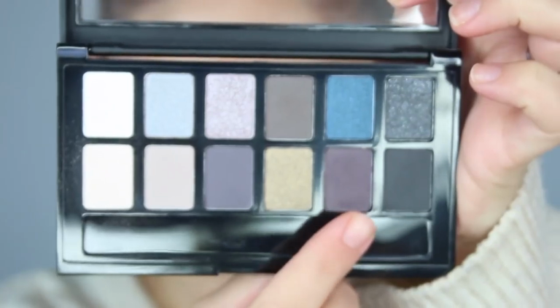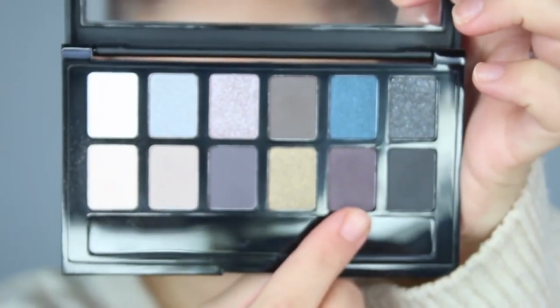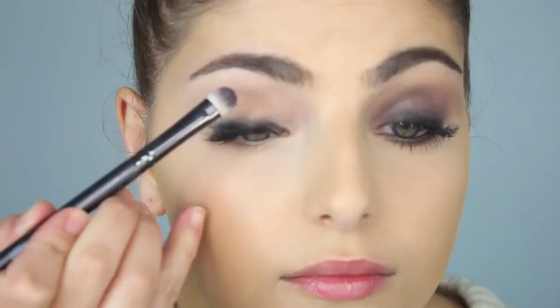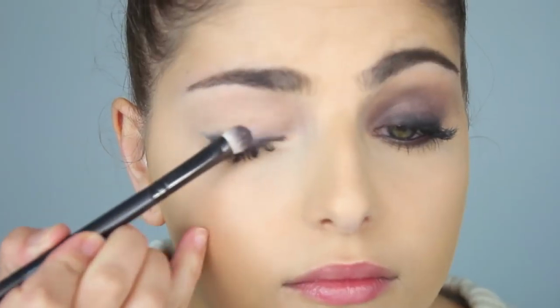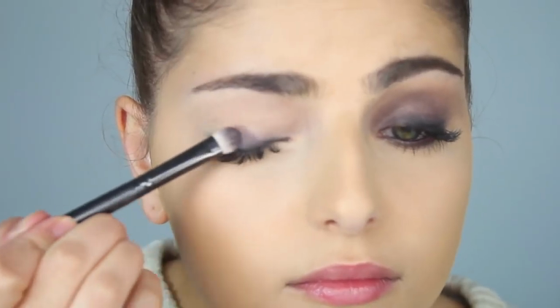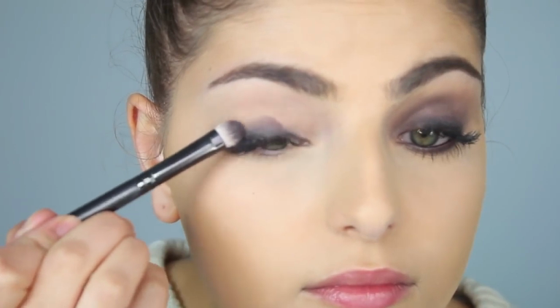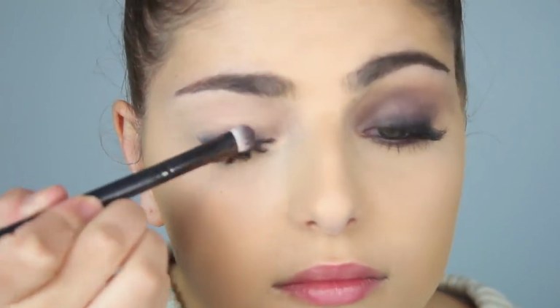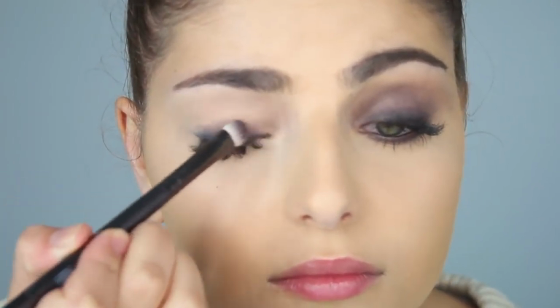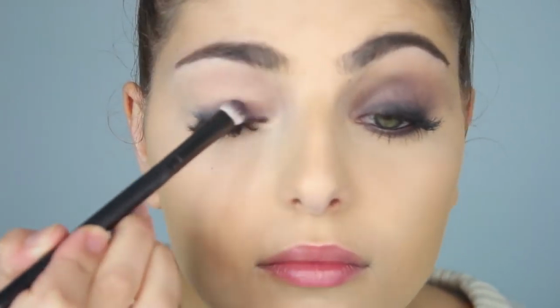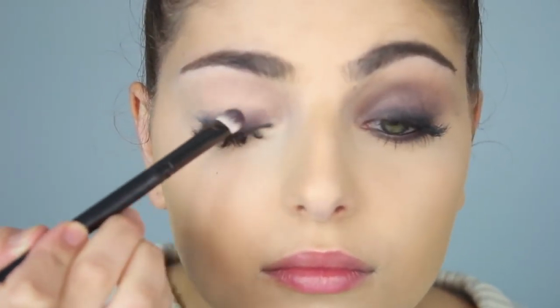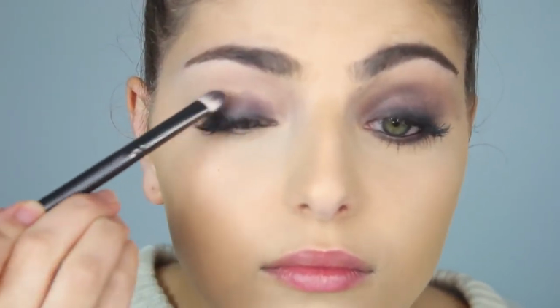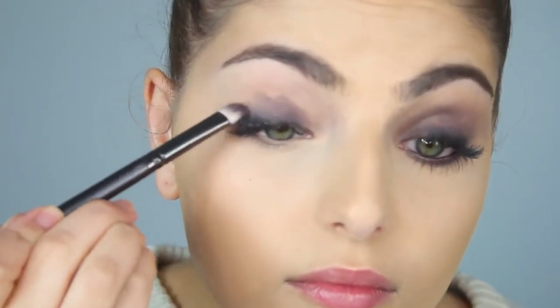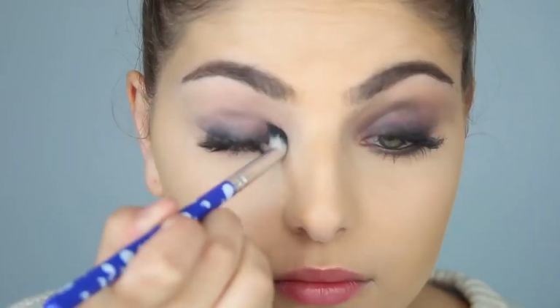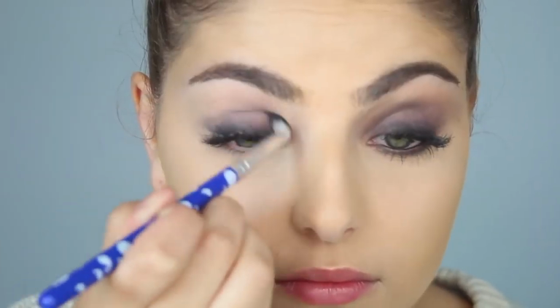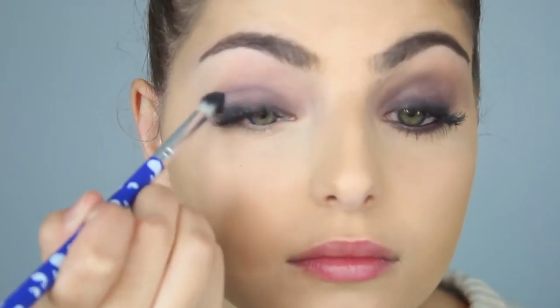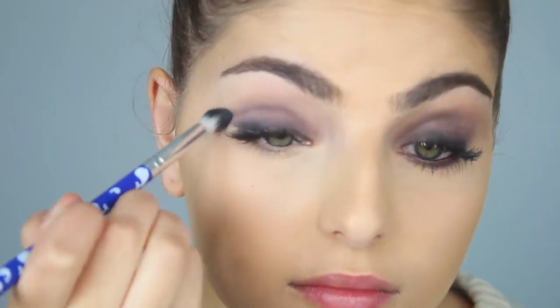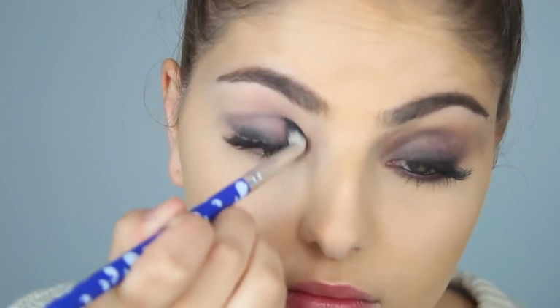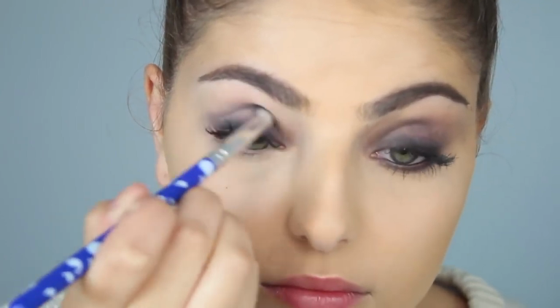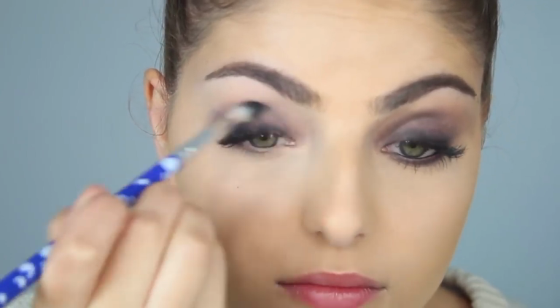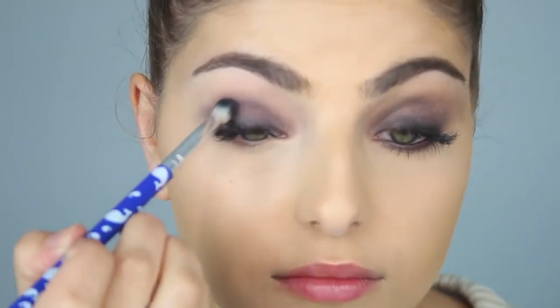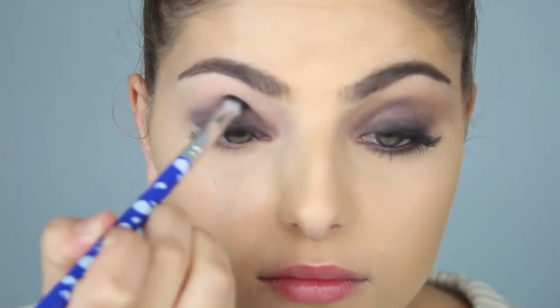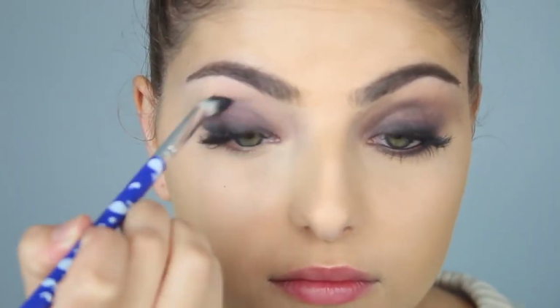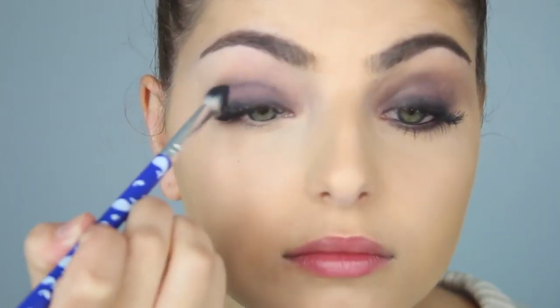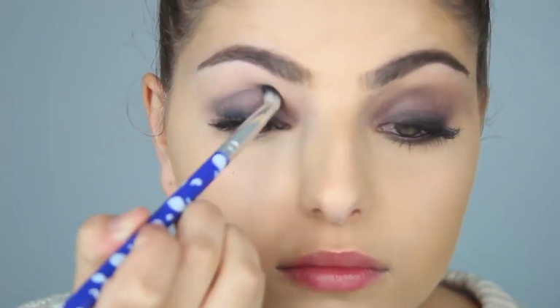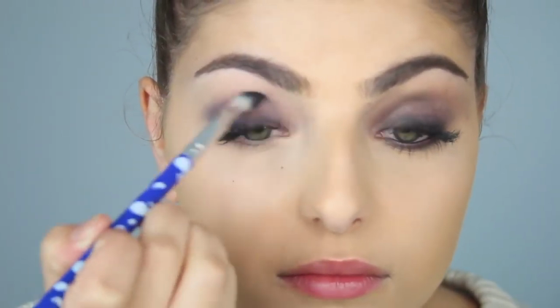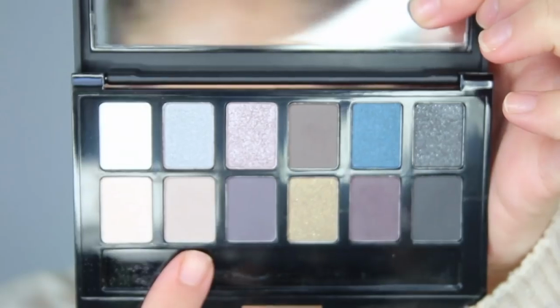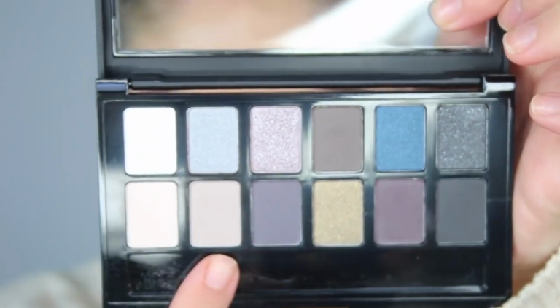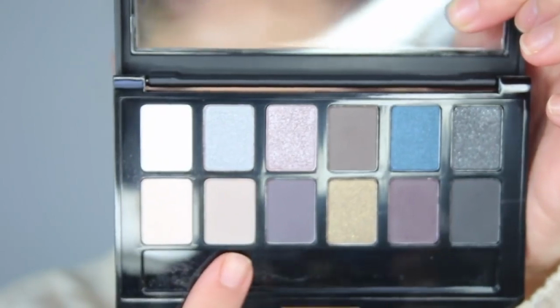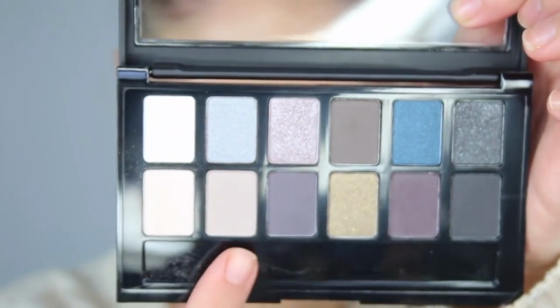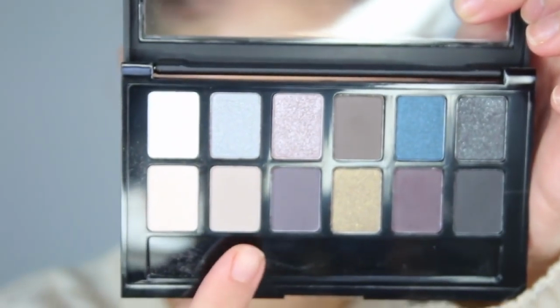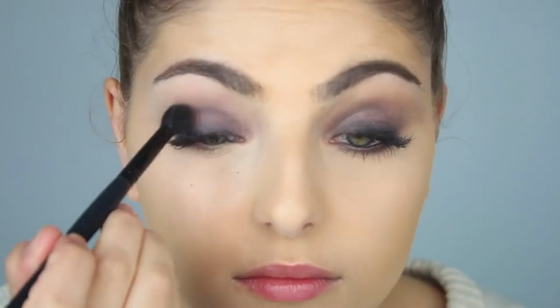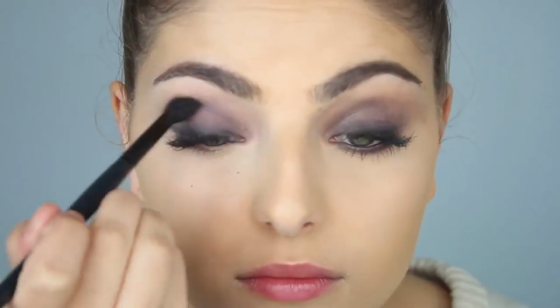Next, I'm taking the Maybelline Rock the Nude Eyeshadow Palette and taking this plum shade. This palette is super easy to use — the shades are super blendable and super pigmented, which I'm really loving. I took a little bit more of that plum shade and applied it to a blending brush and applied that into my crease.